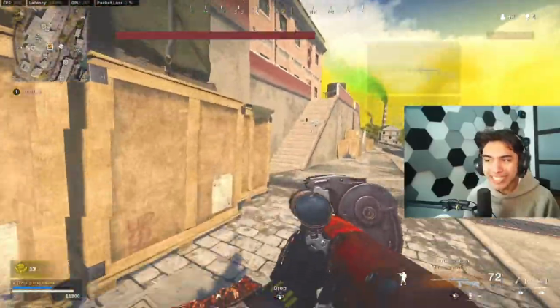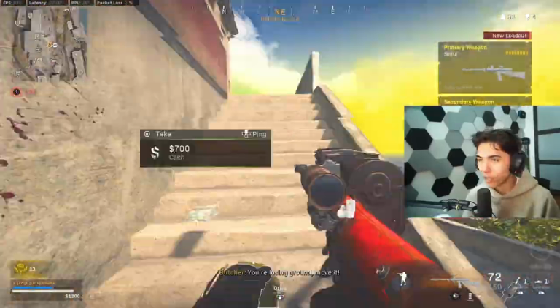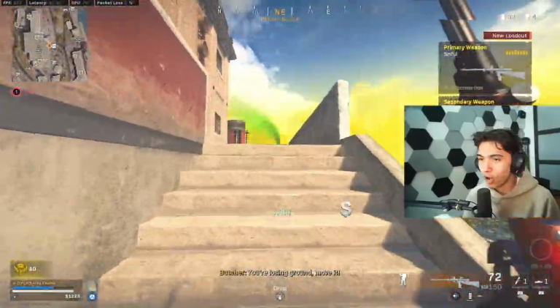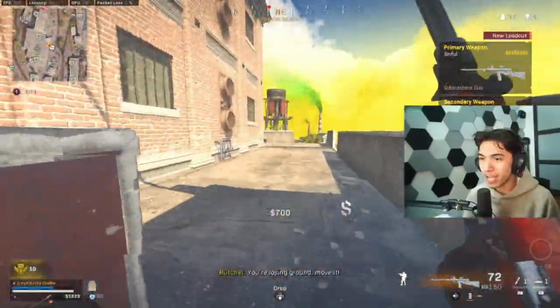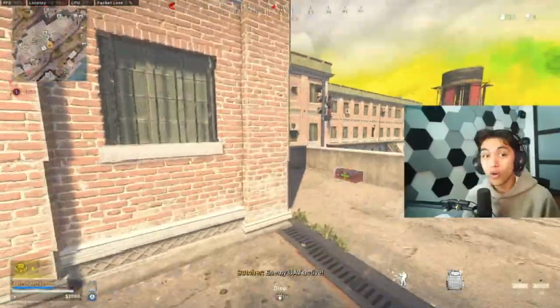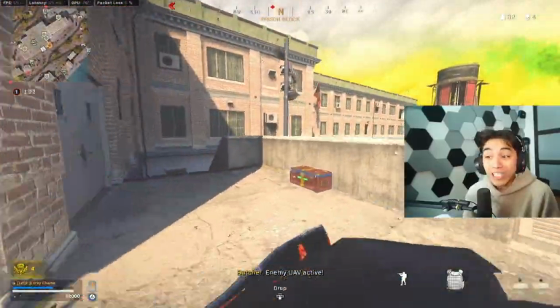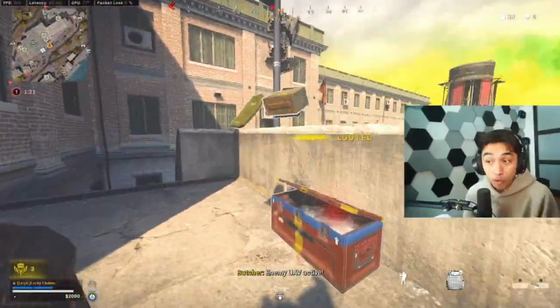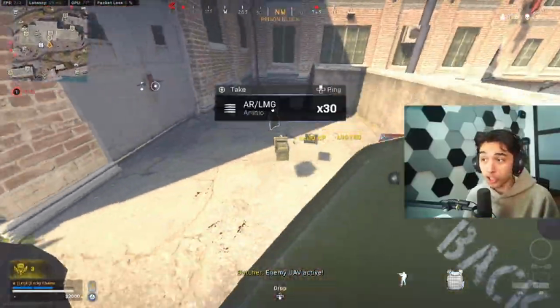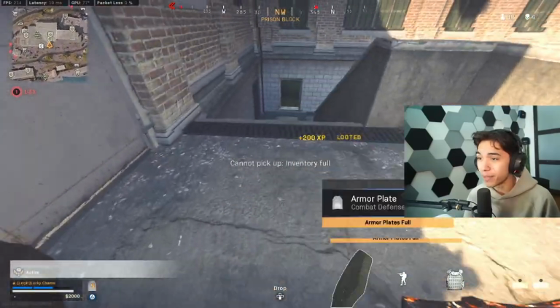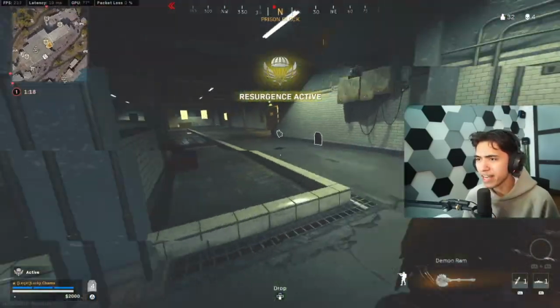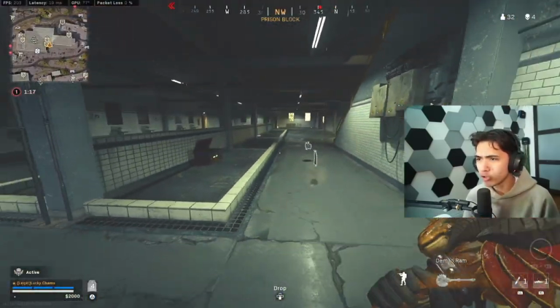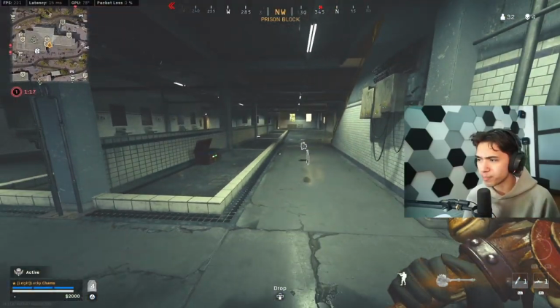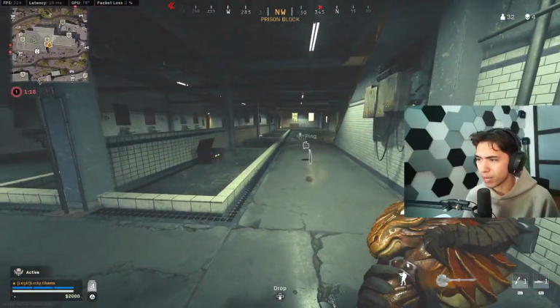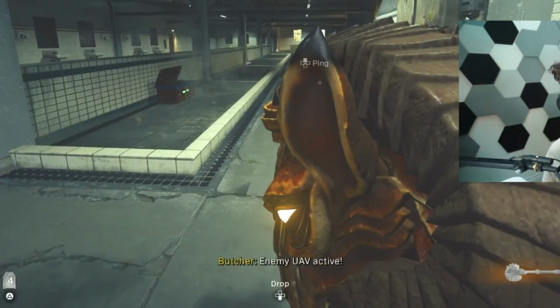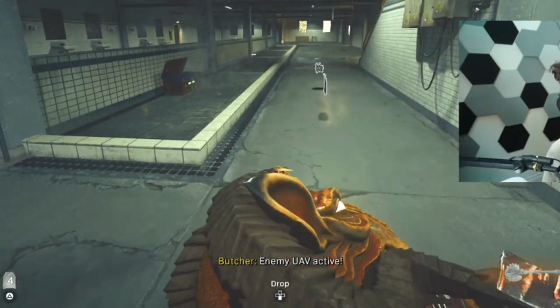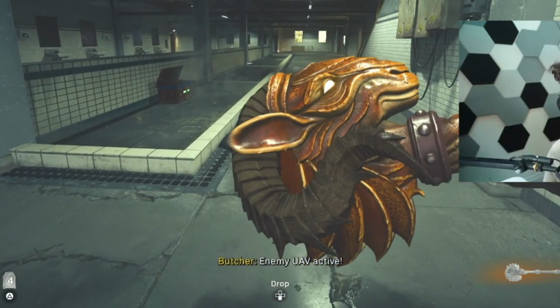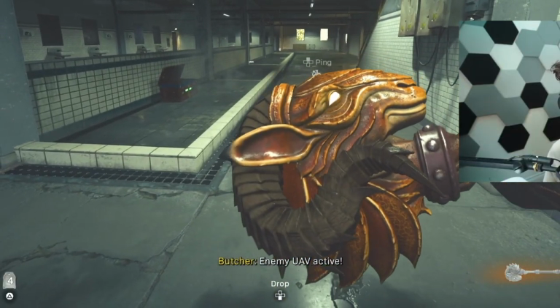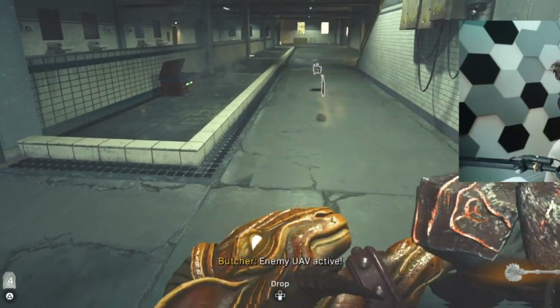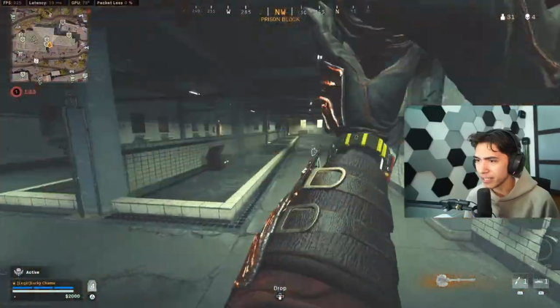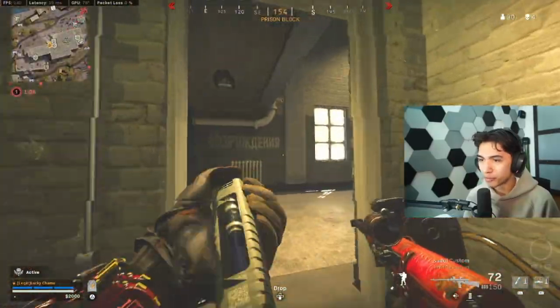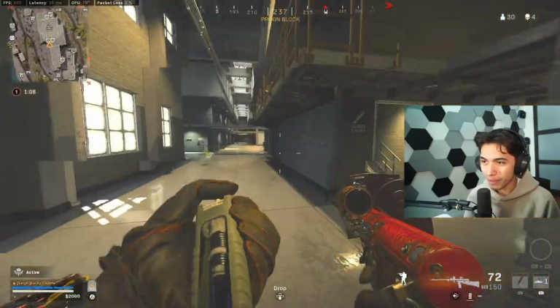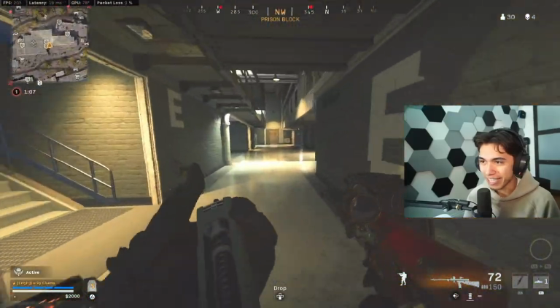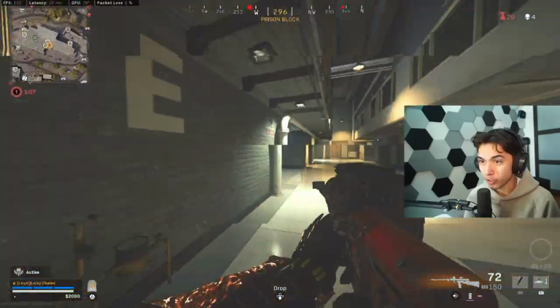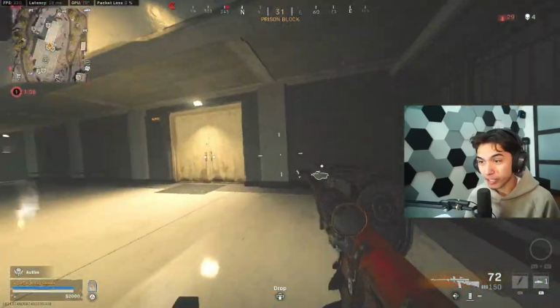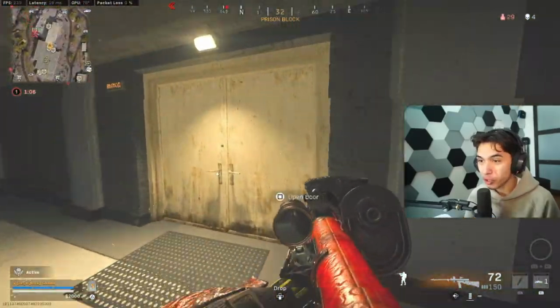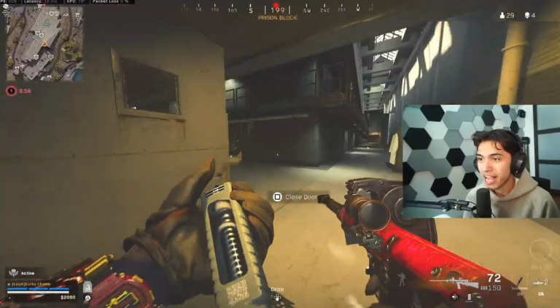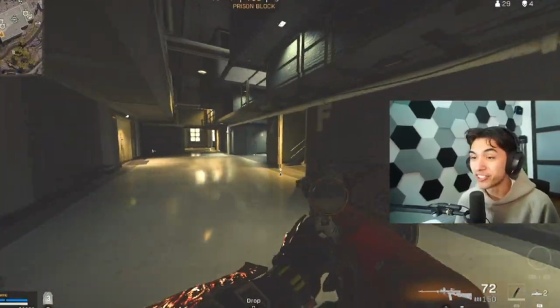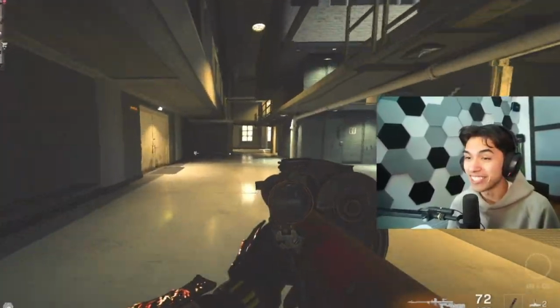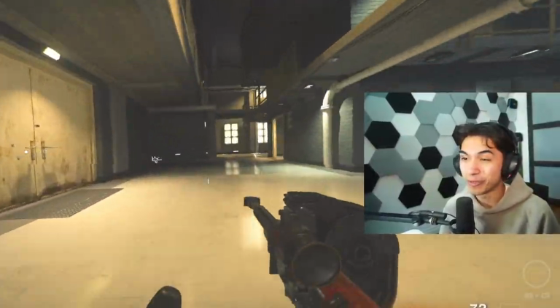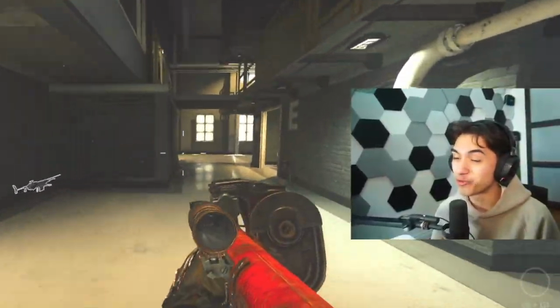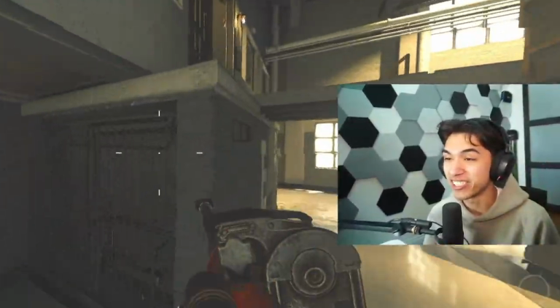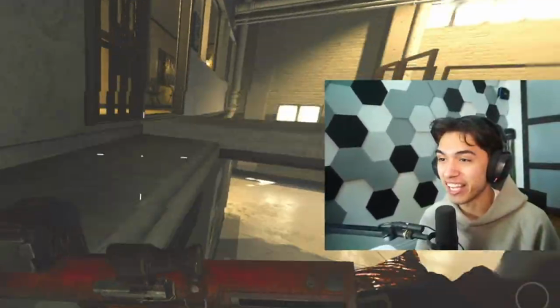It comes with one skin on the Owen gun and one on the AS44, which I'll show you guys in a bit. It also comes with this melee weapon — it's like a goat's head or ram's head or something like that. What's really cool about this skin are the tracer rounds, which I'll show you, and the assassination, which is freaking insane.